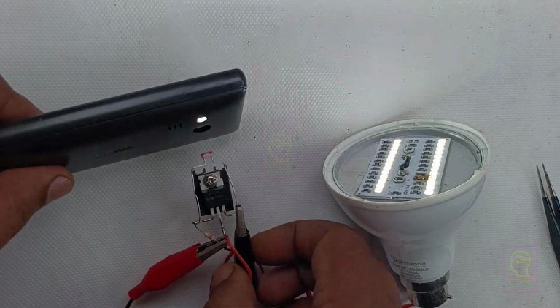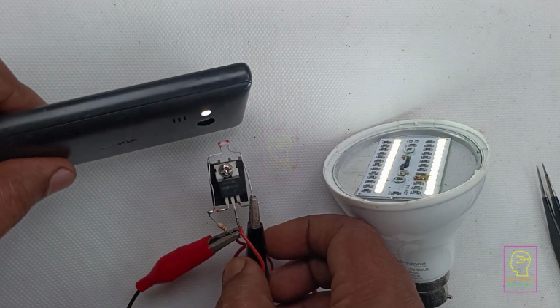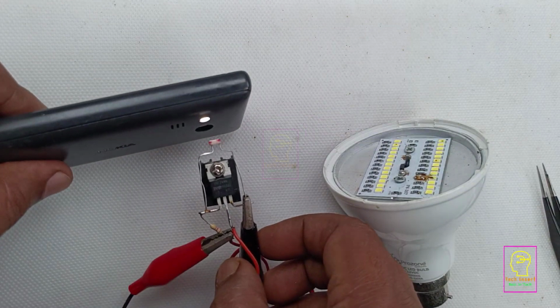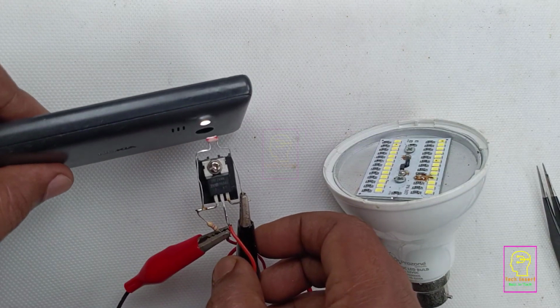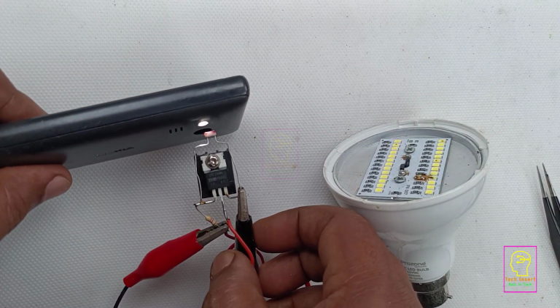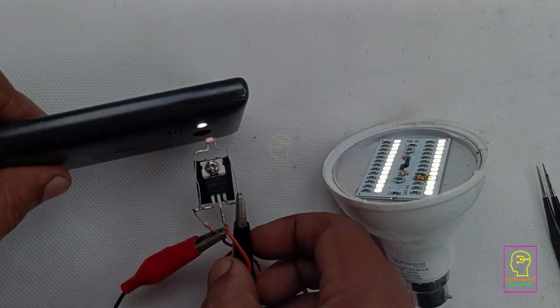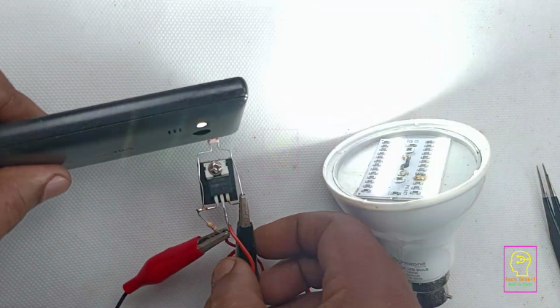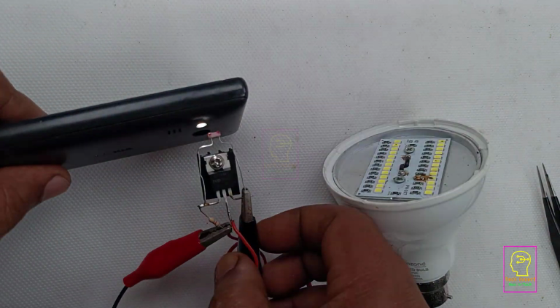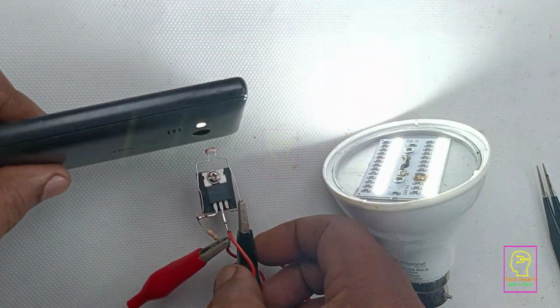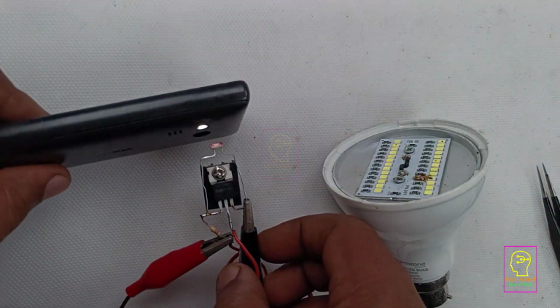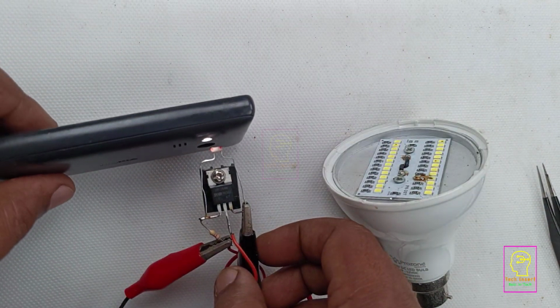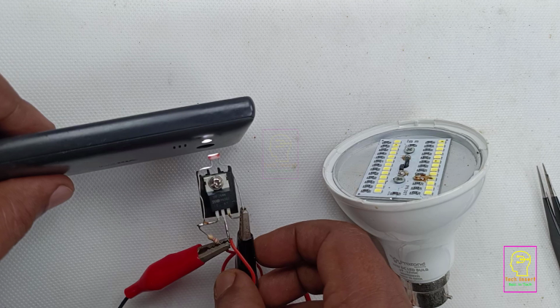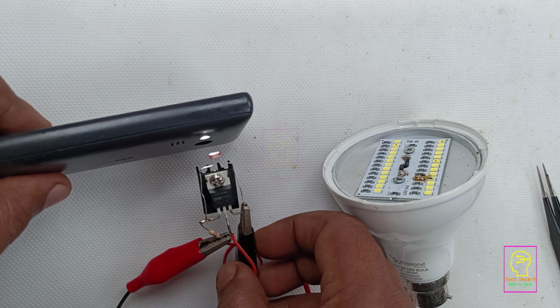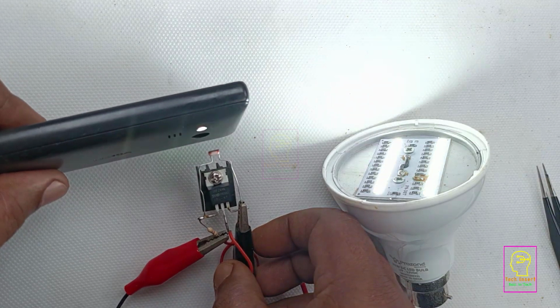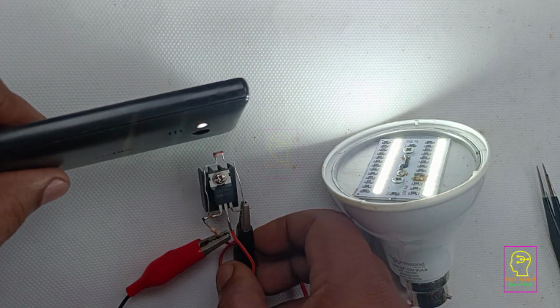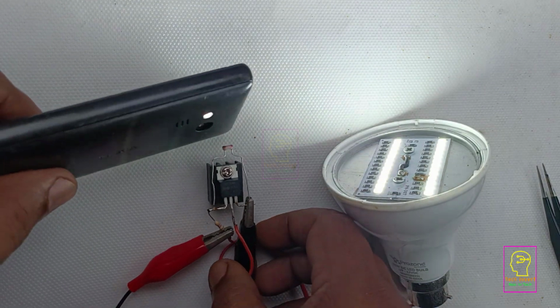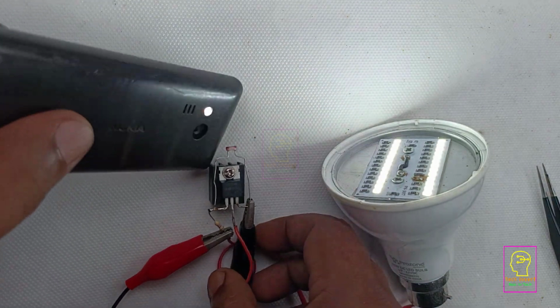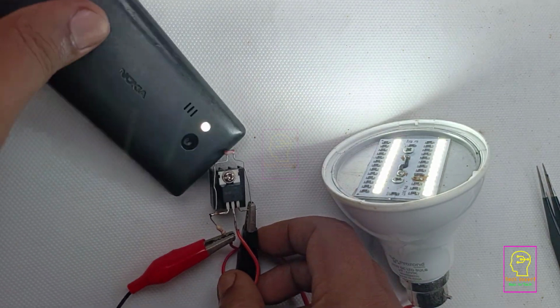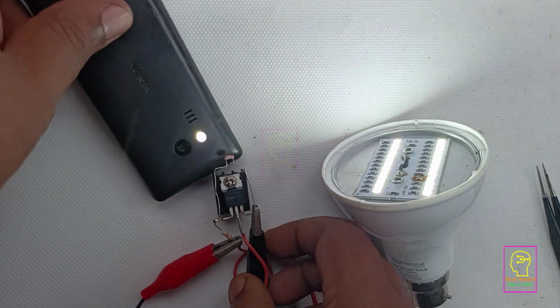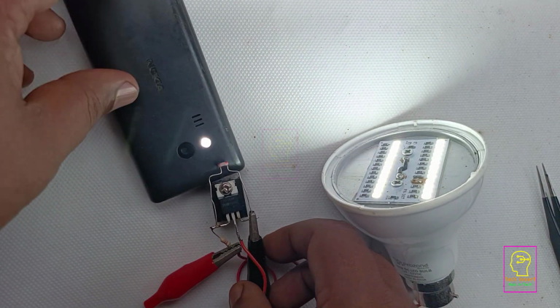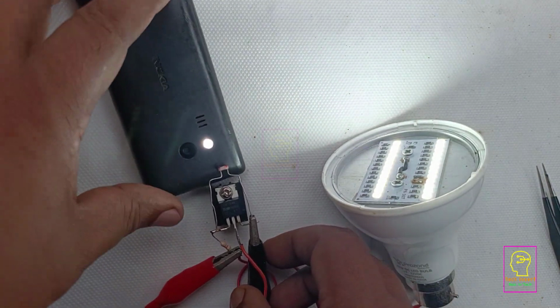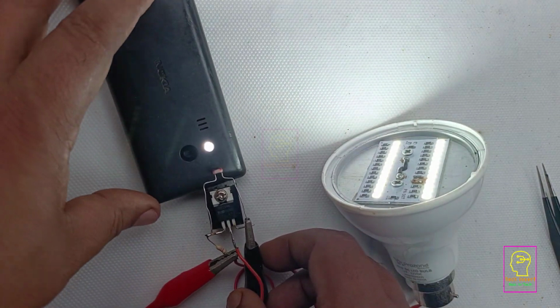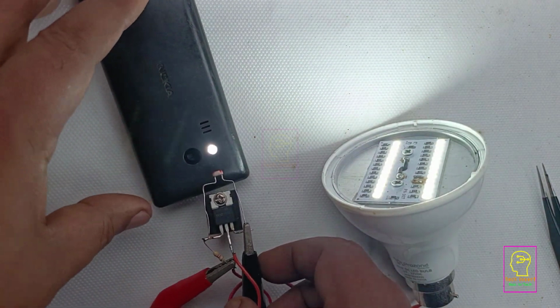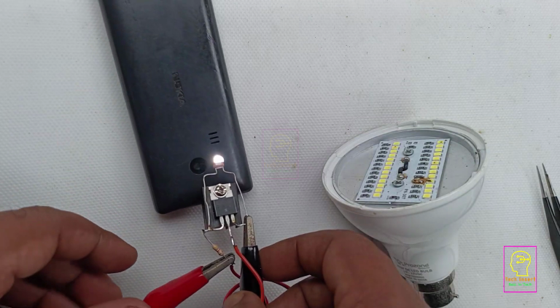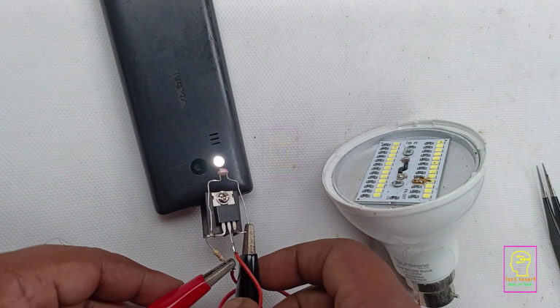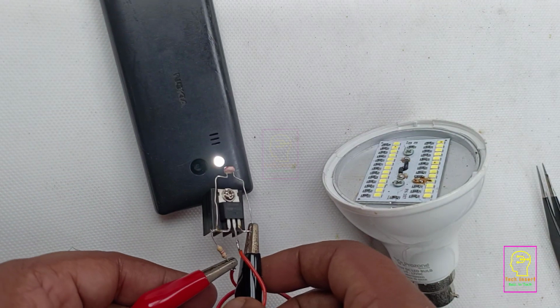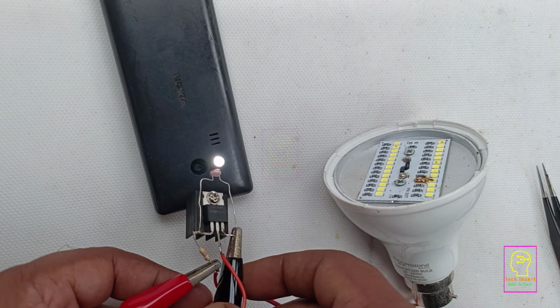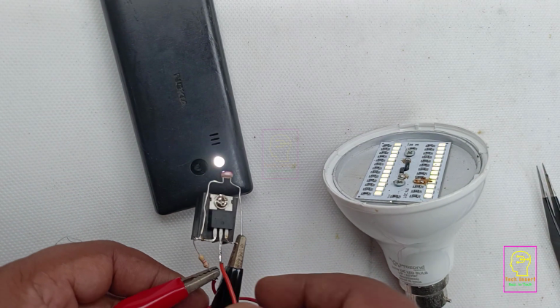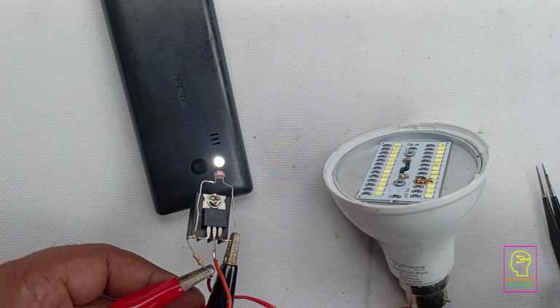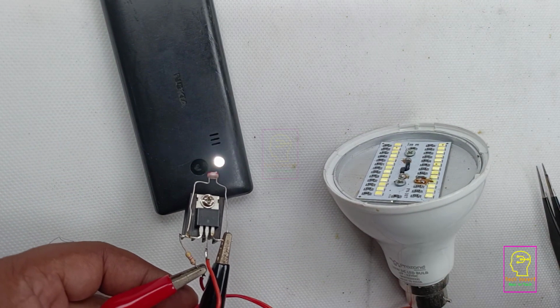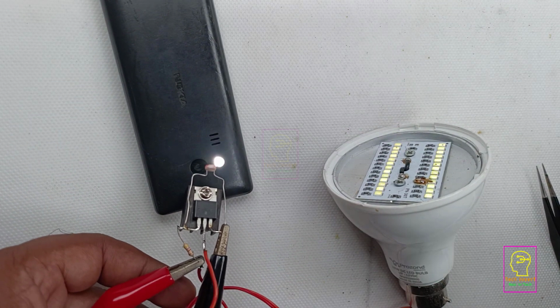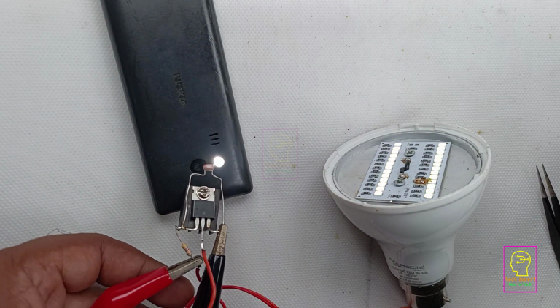We are going to make the world's most simplest light sensitive switch. This circuit uses only three components: one MOSFET, one LDR, and one resistor, with a load and a 12 volt power supply.